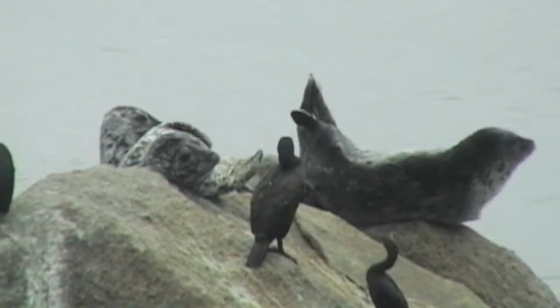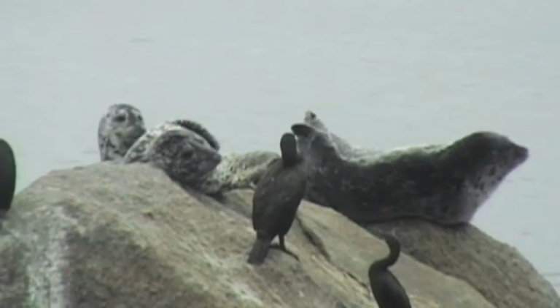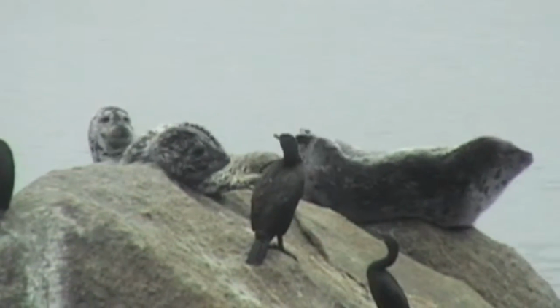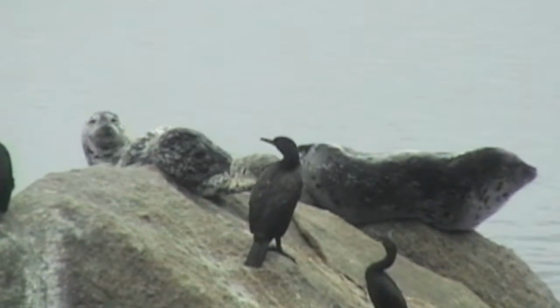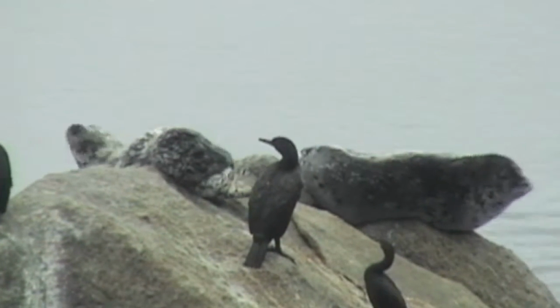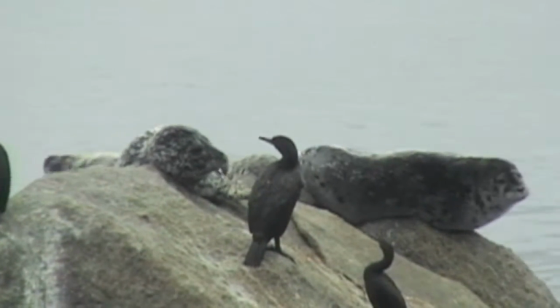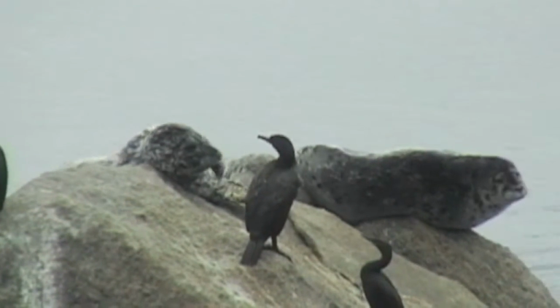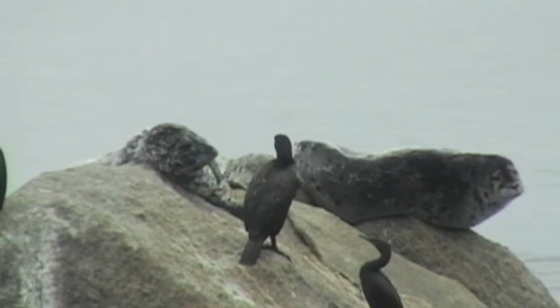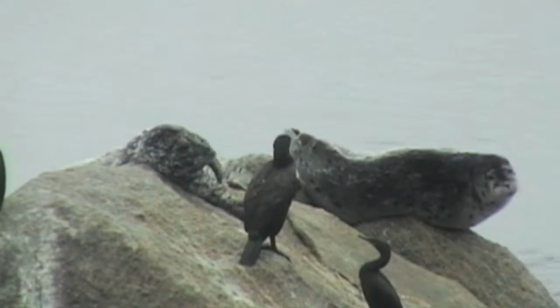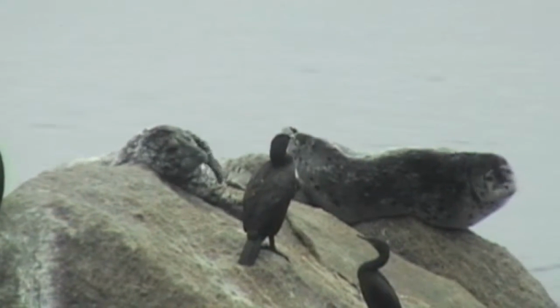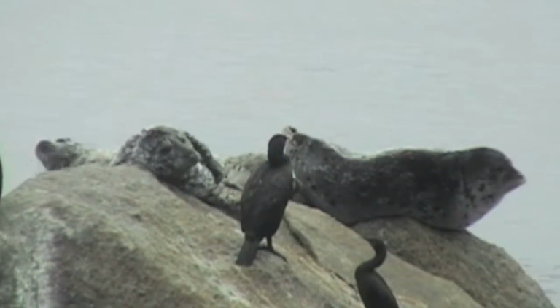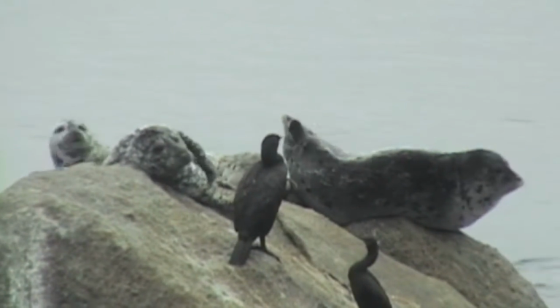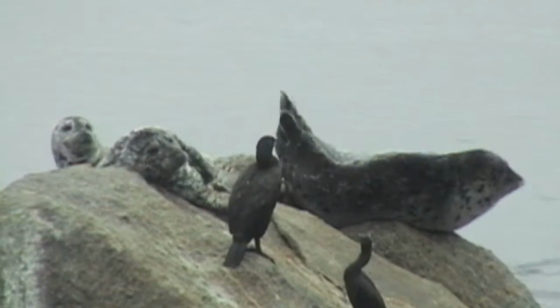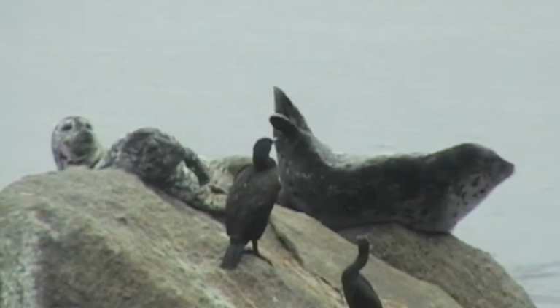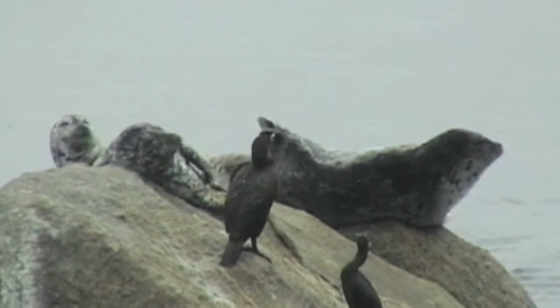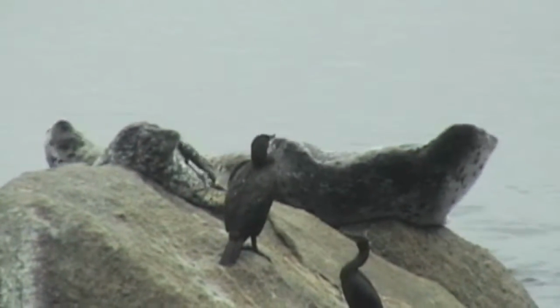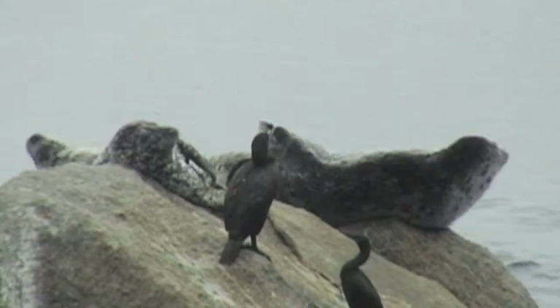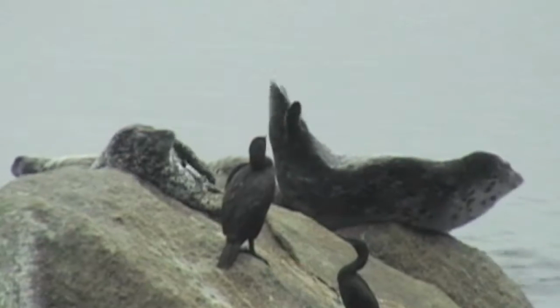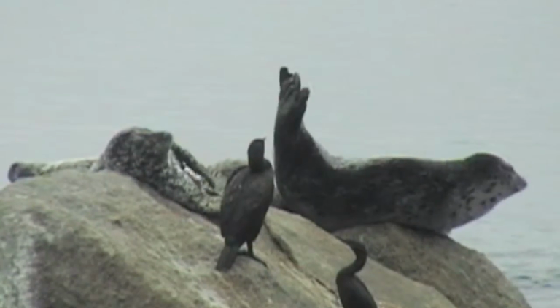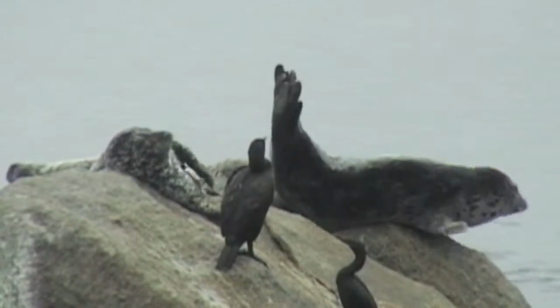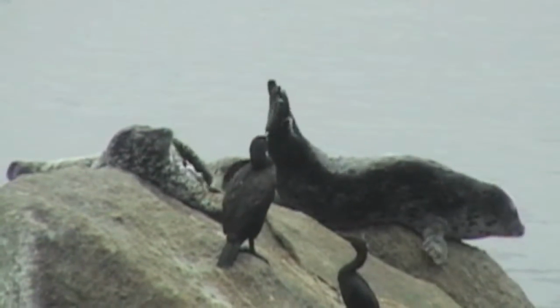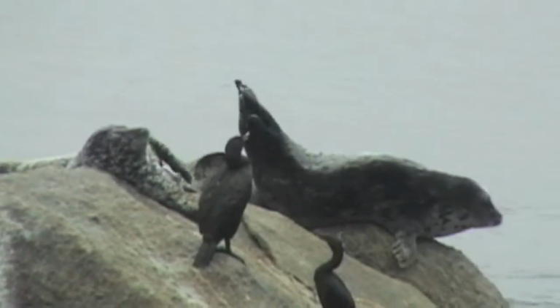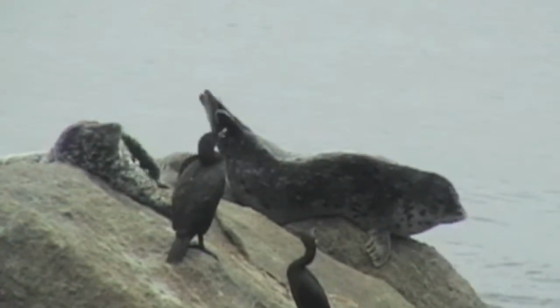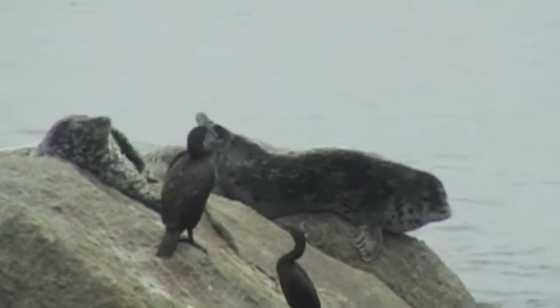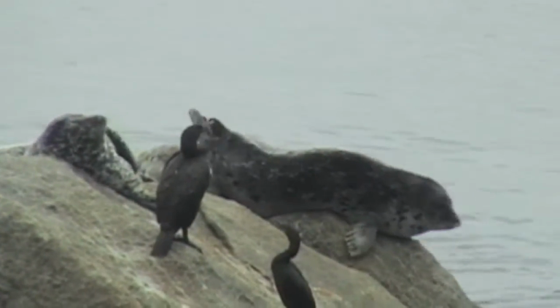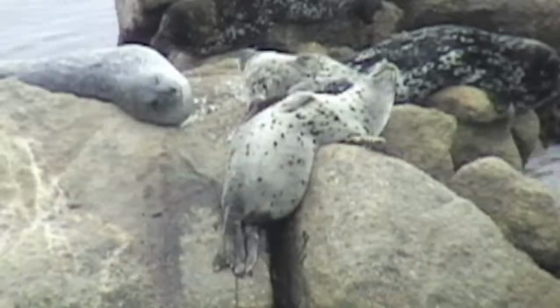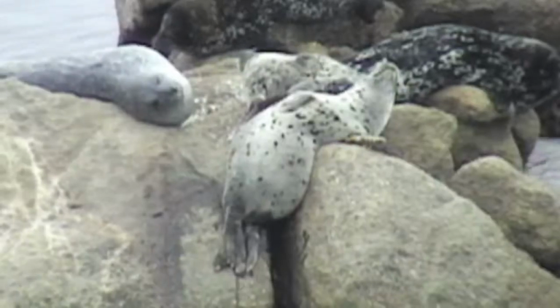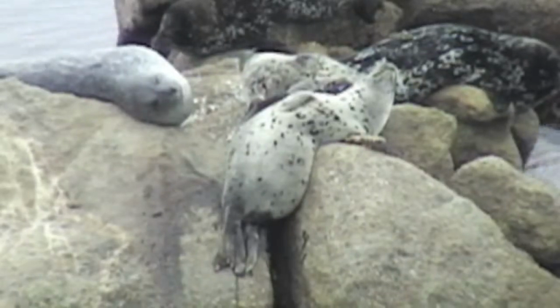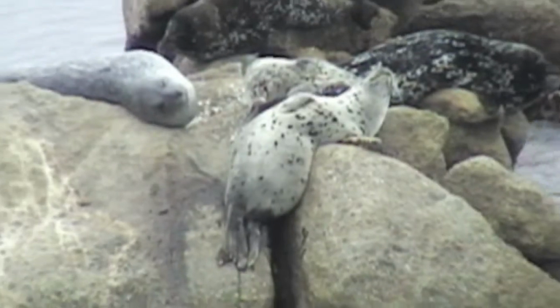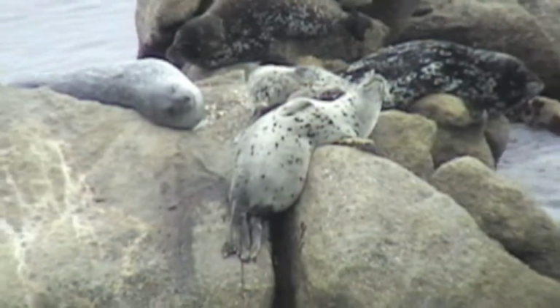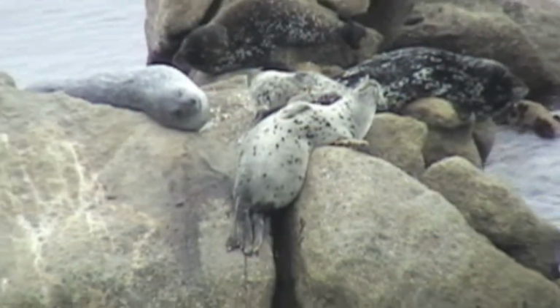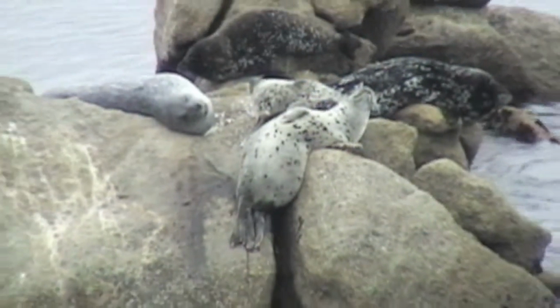Seals are examples of pinnipeds. They have no arms or legs, just flippers, which help them be excellent swimmers.